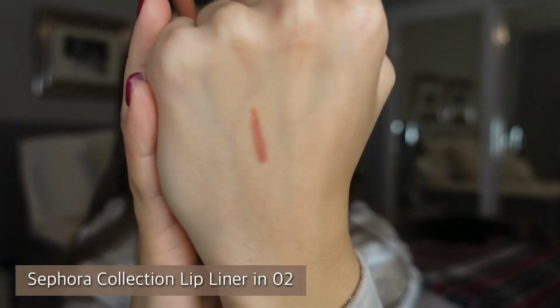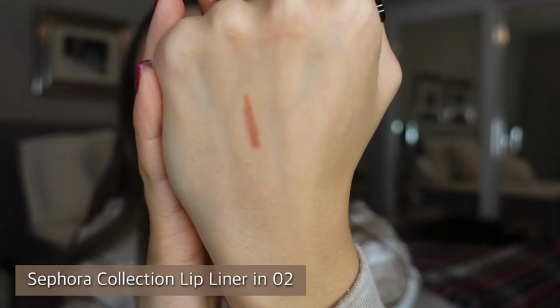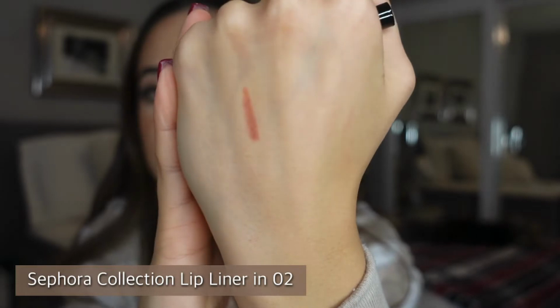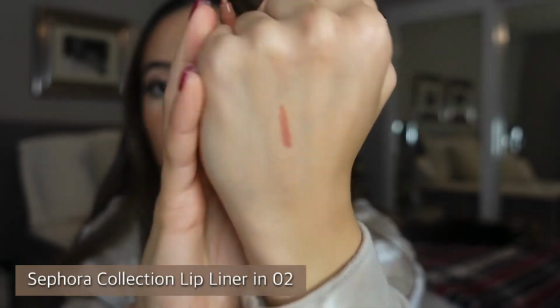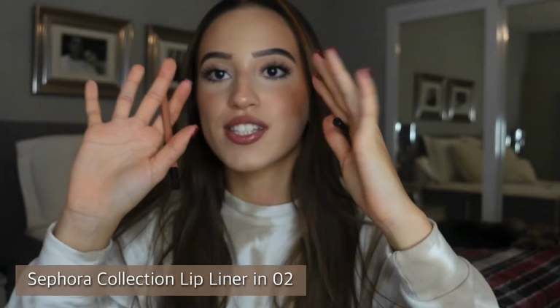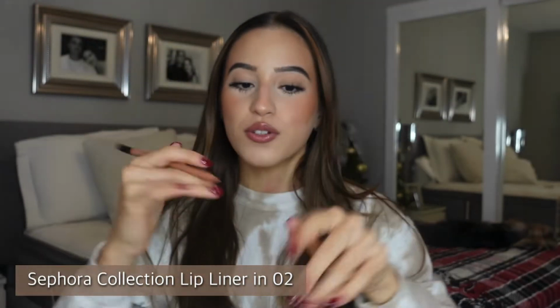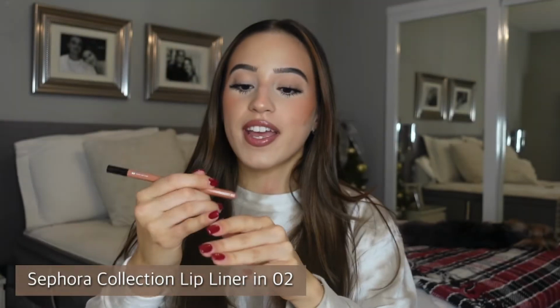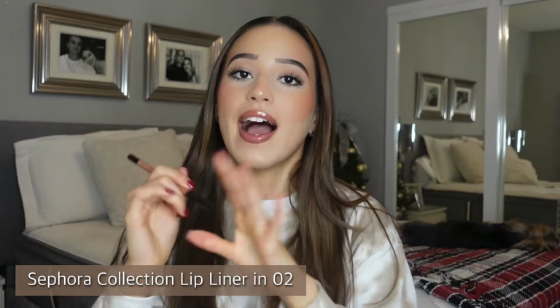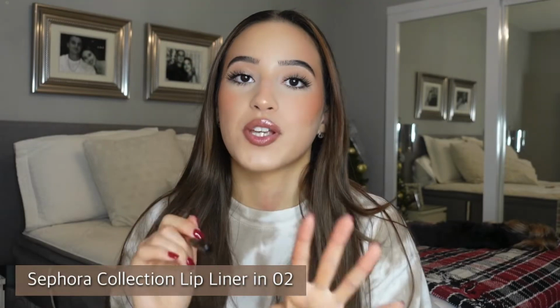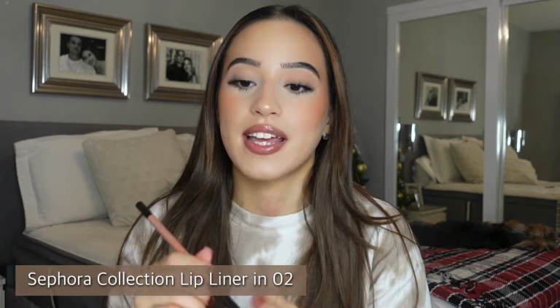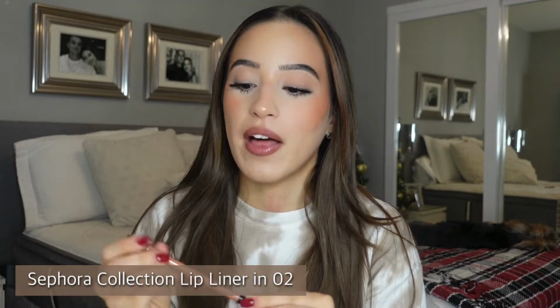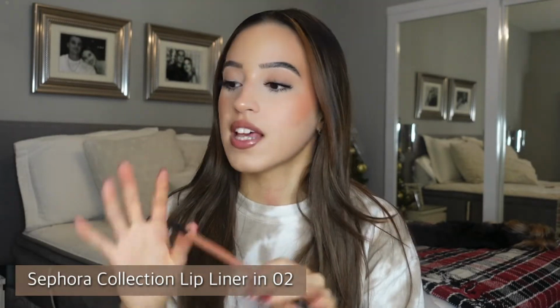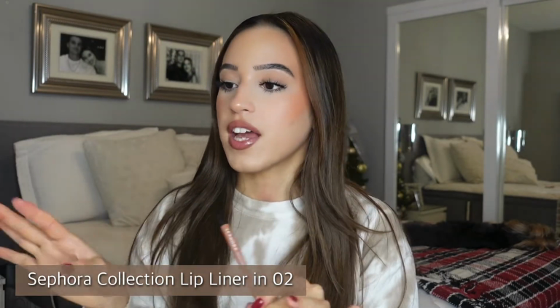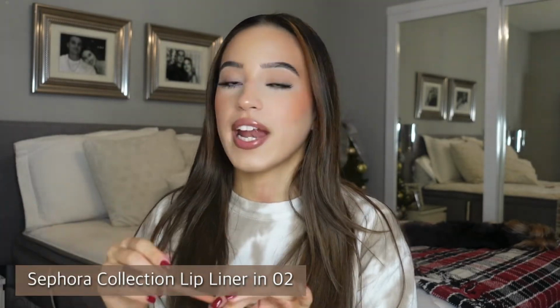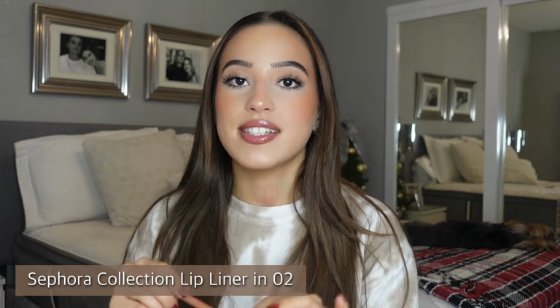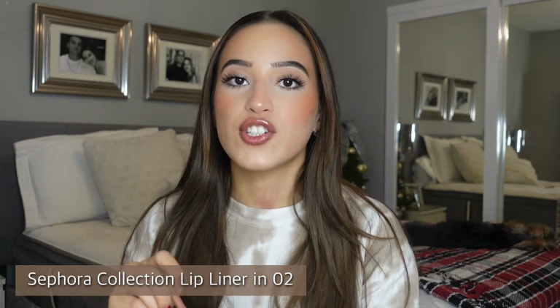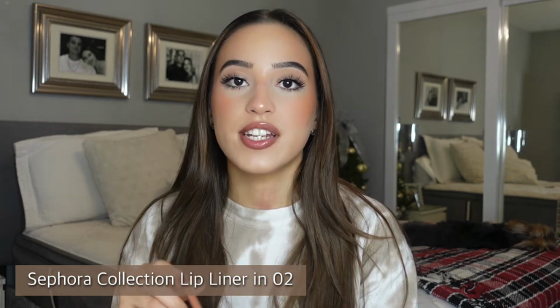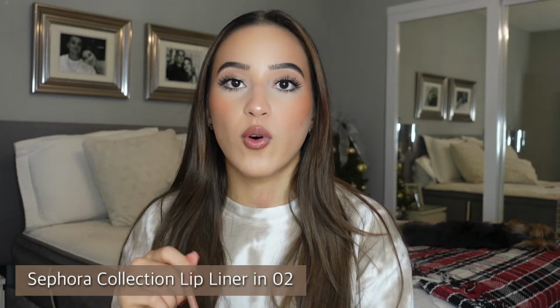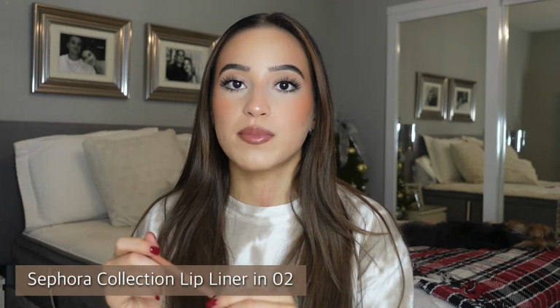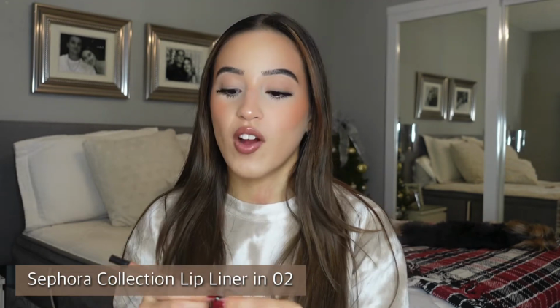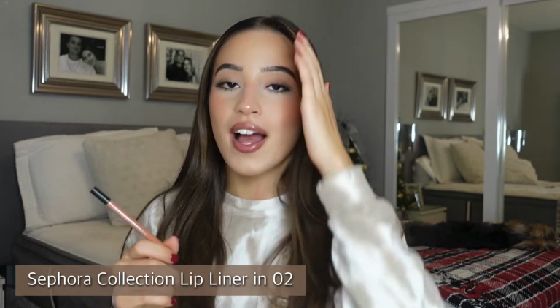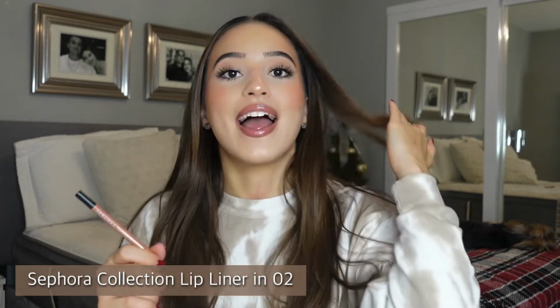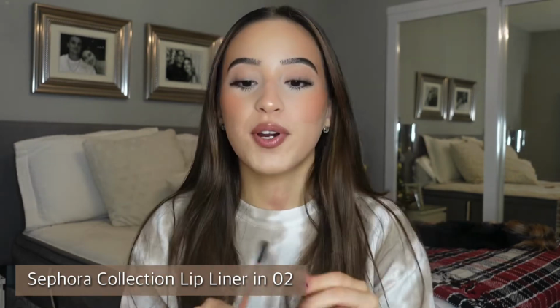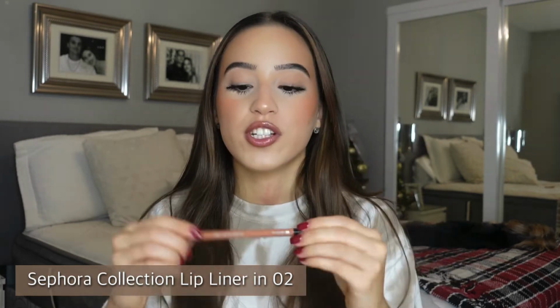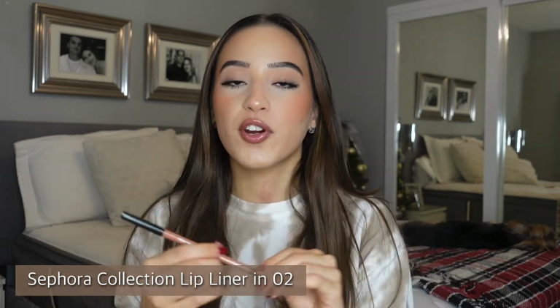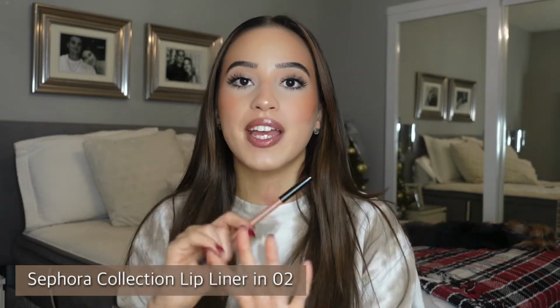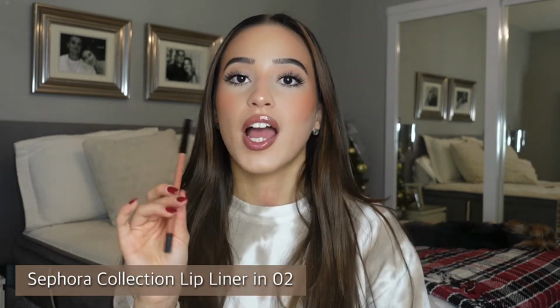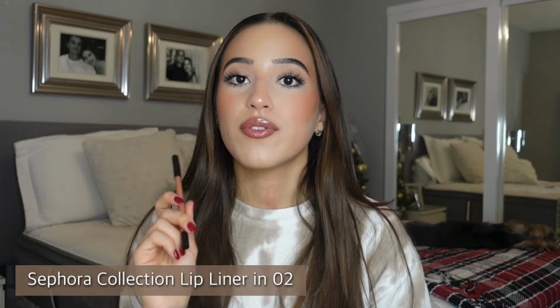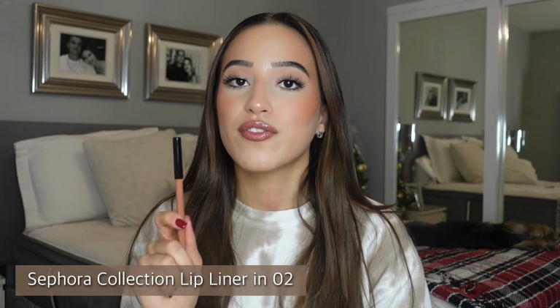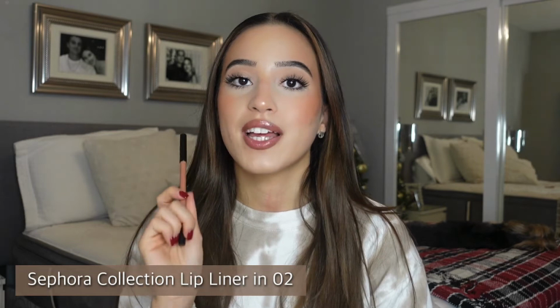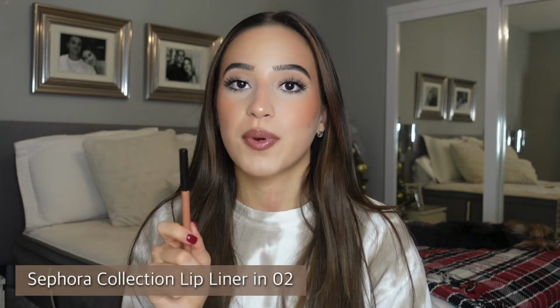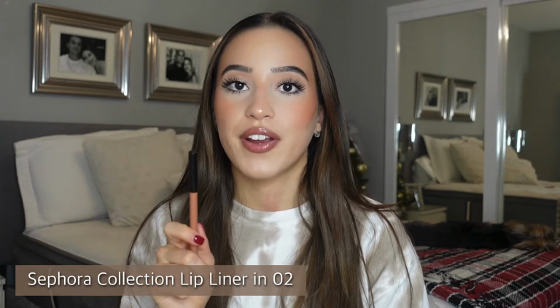Look at that gorgeous nude shade — I'm so excited about this. The other one I have is in shade 04 'Creme de la Creme,' super gorgeous, super creamy, a really good formula and super underrated.